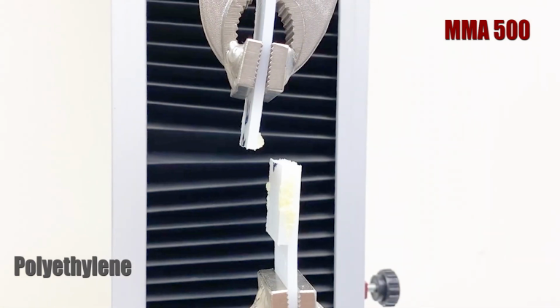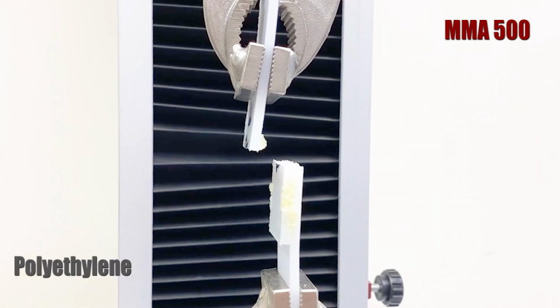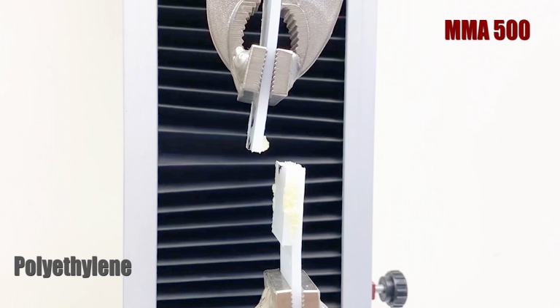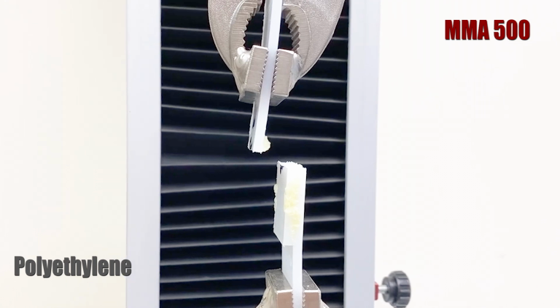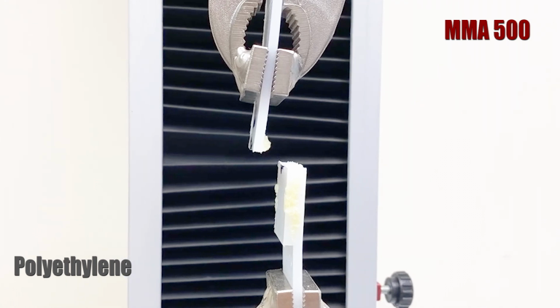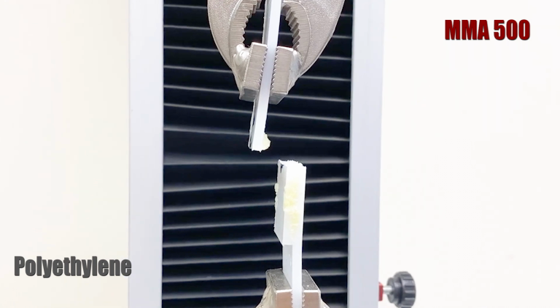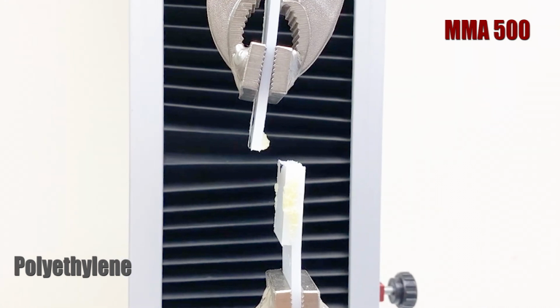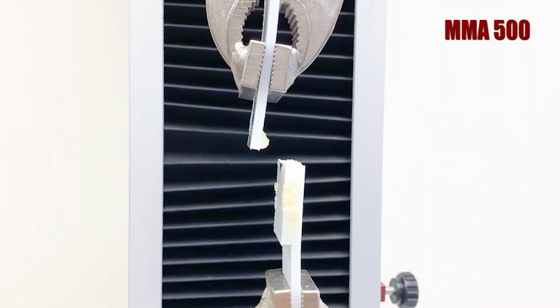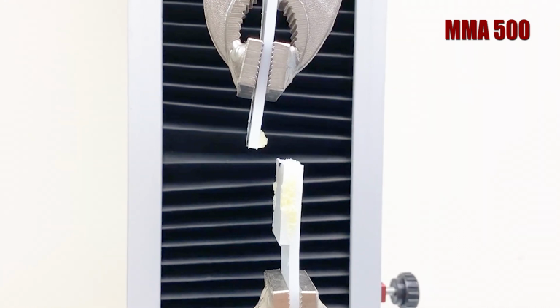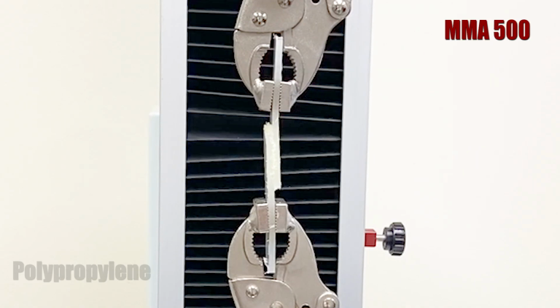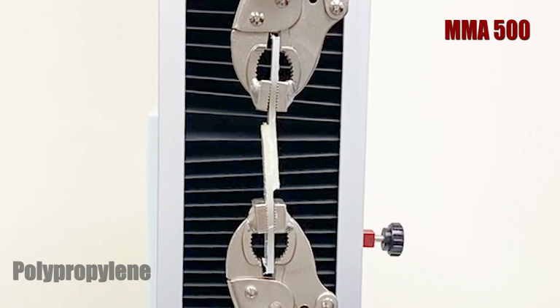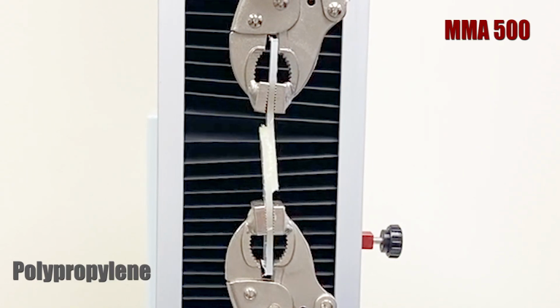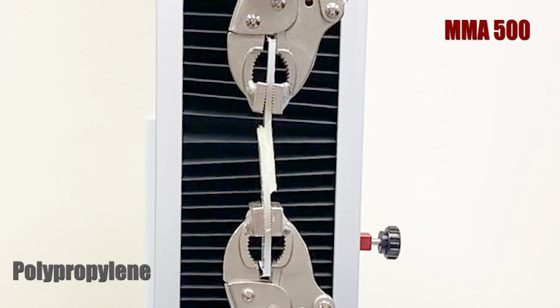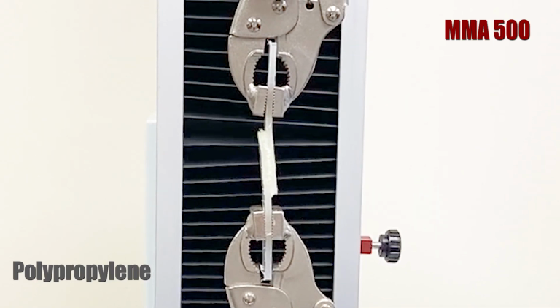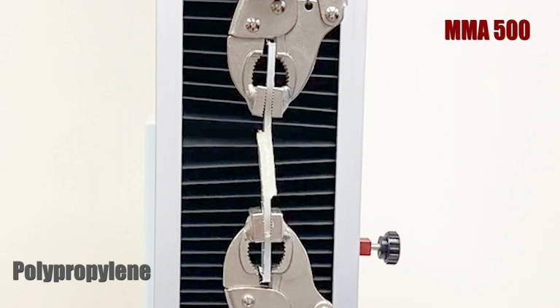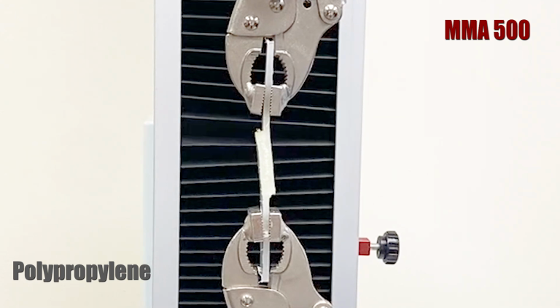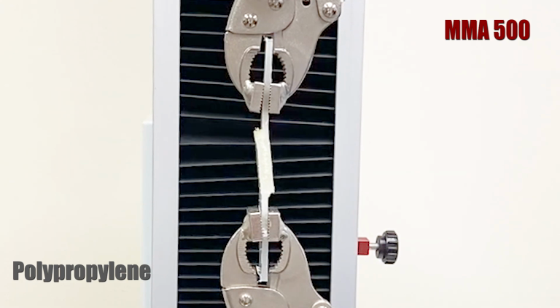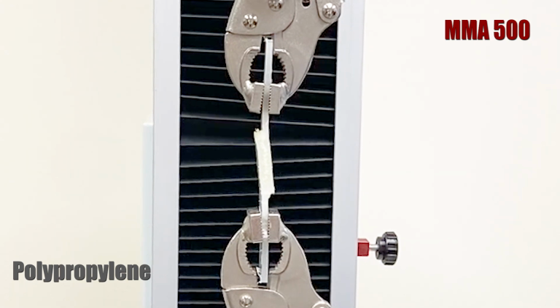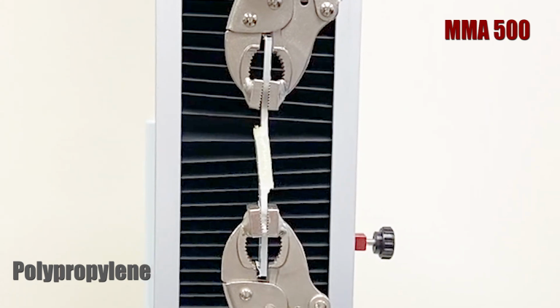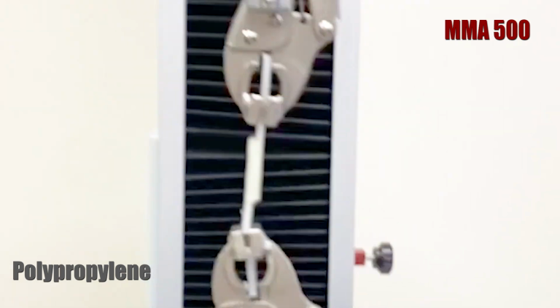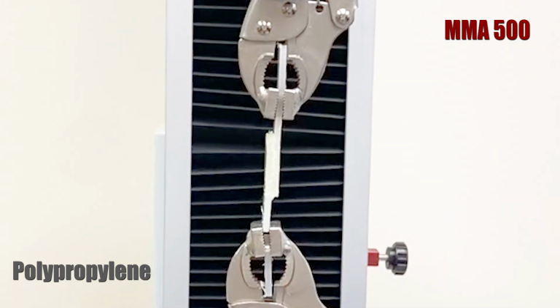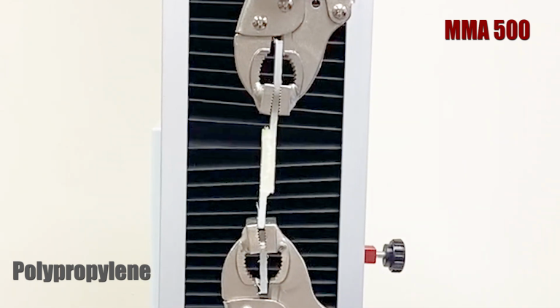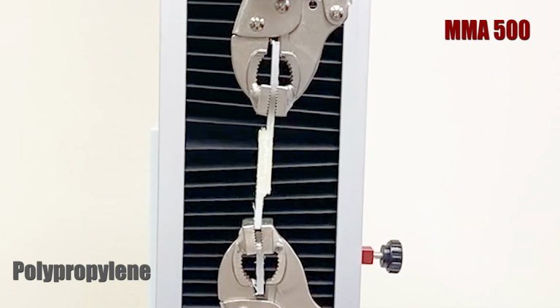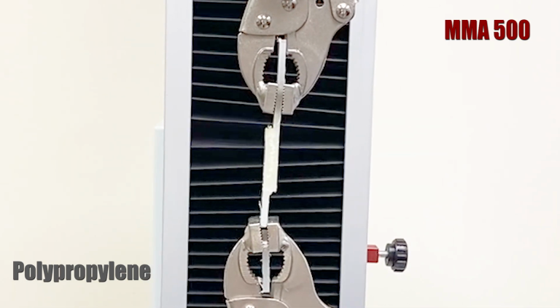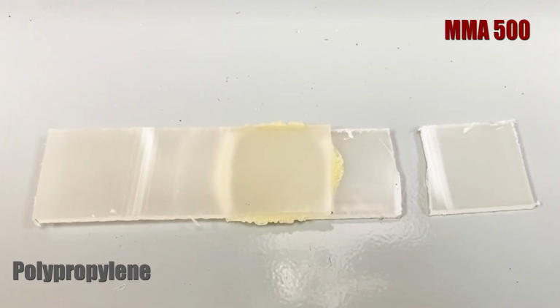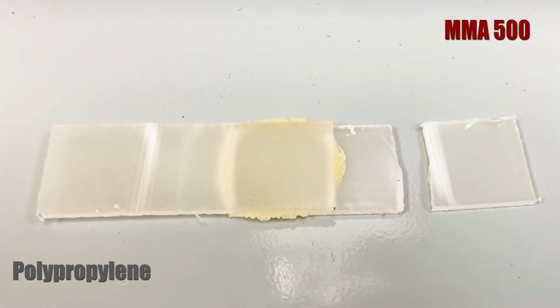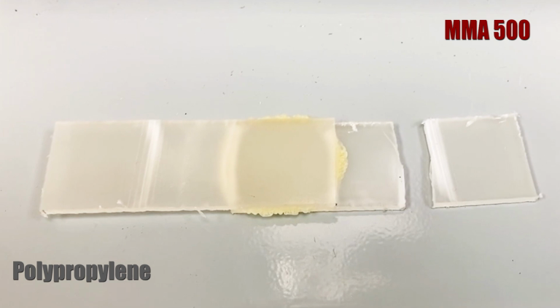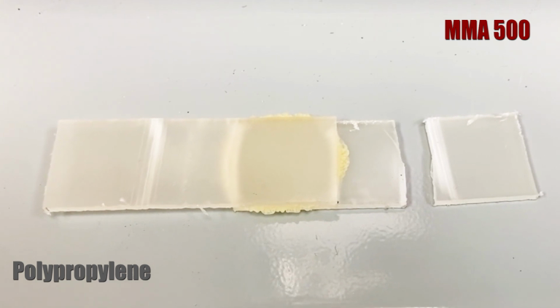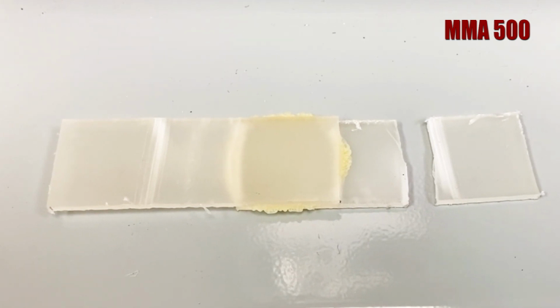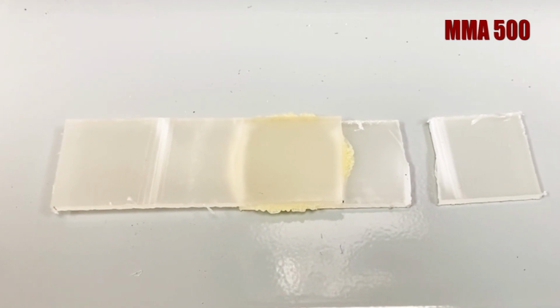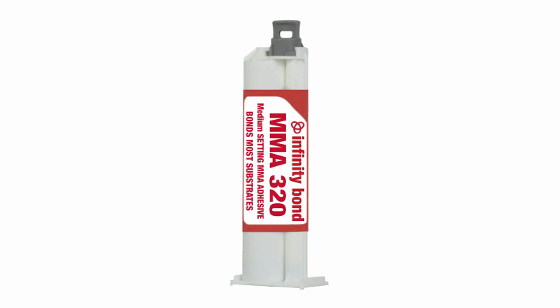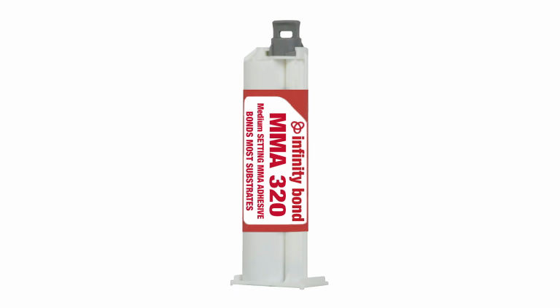When the substrates bonded with MMA 500 are put under stress, we see complete substrate failure. That means the substrate fails while the structural bond stays intact. MMA 500 is a truly impressive structural adhesive.